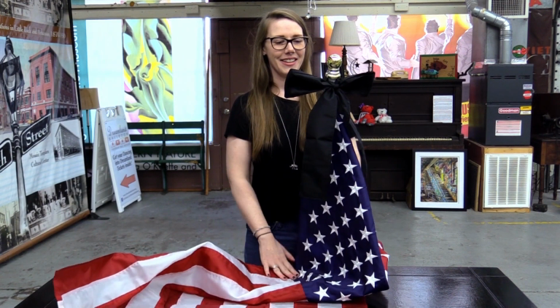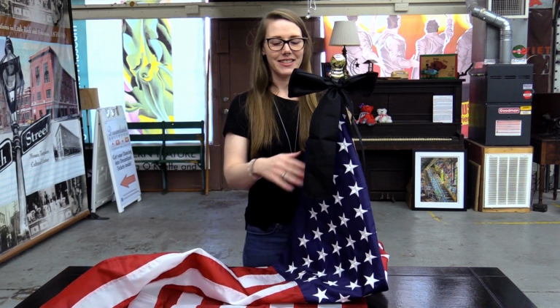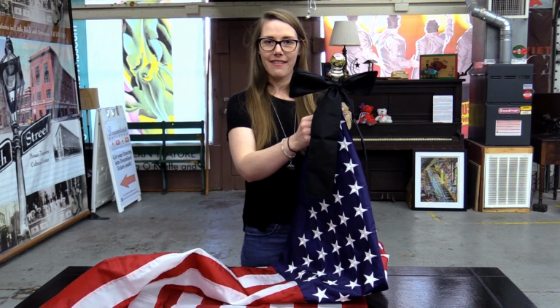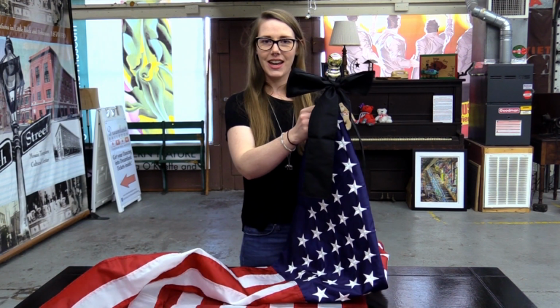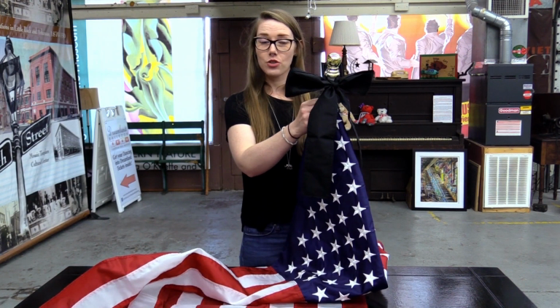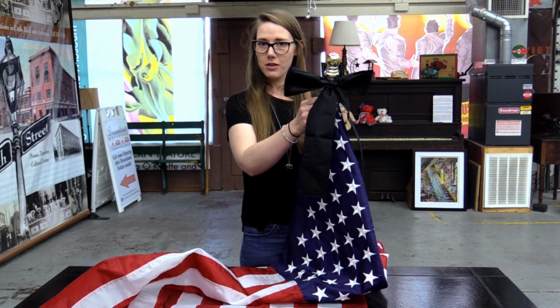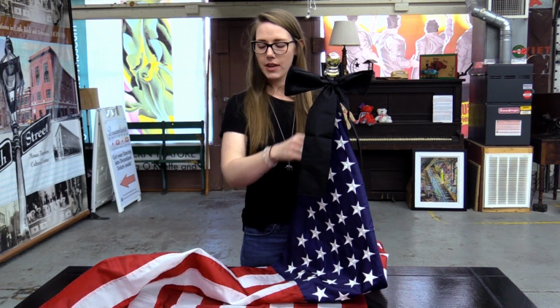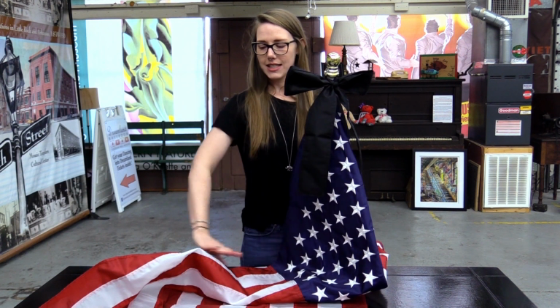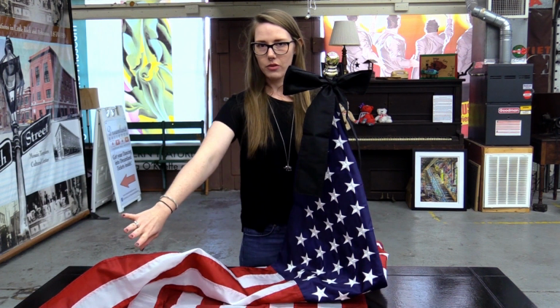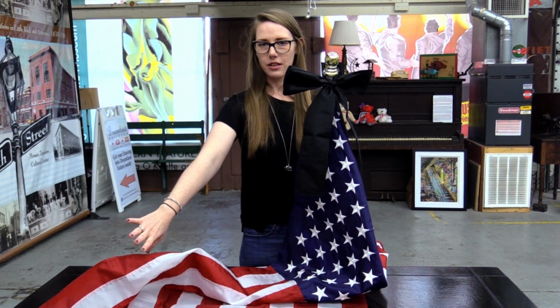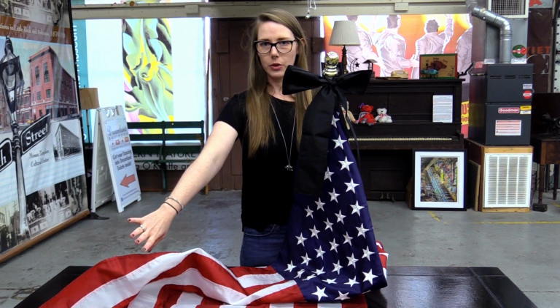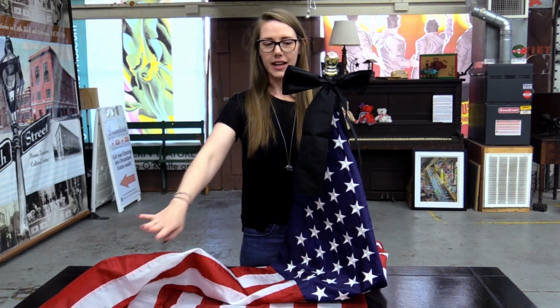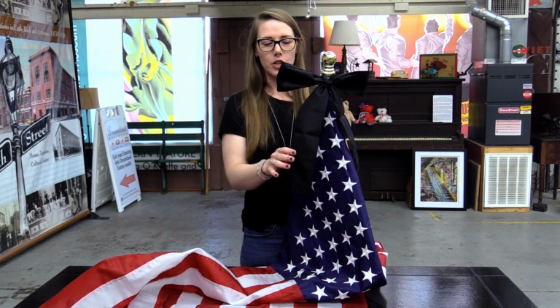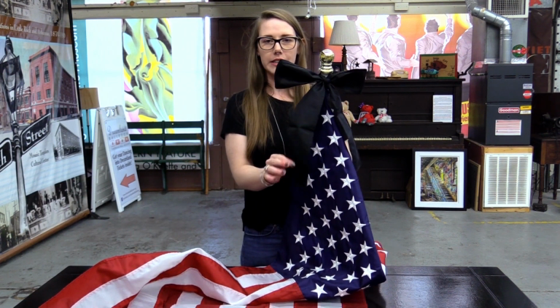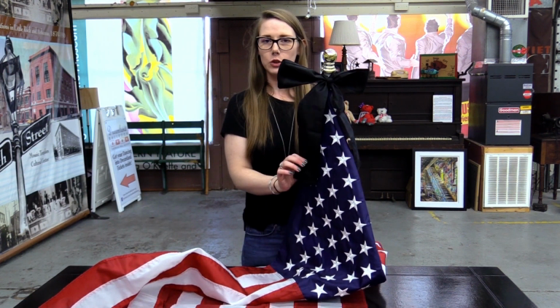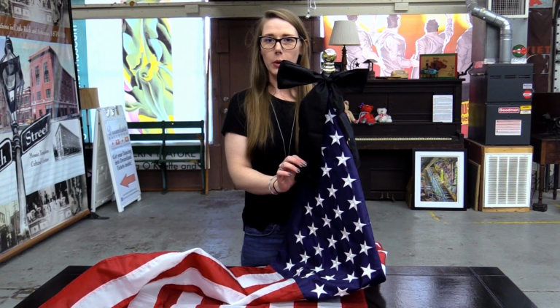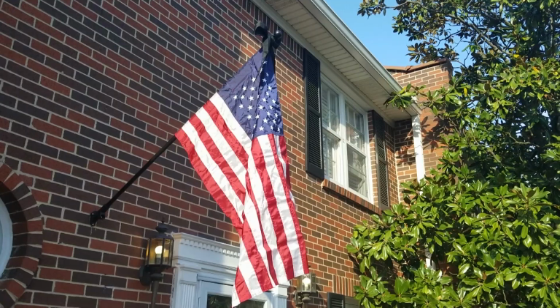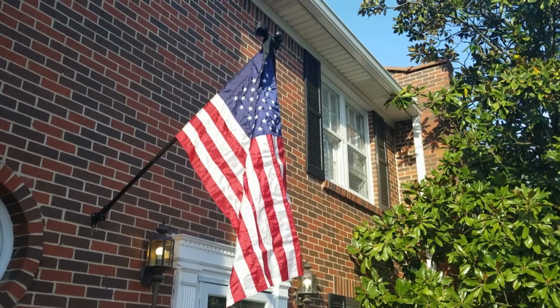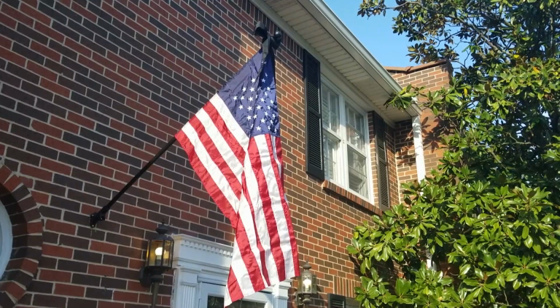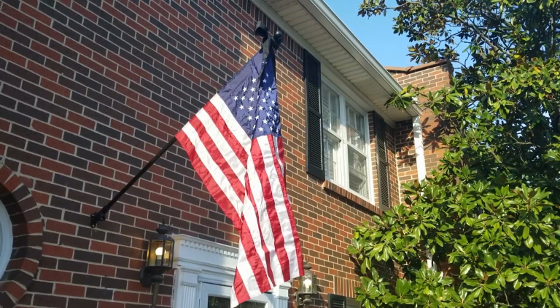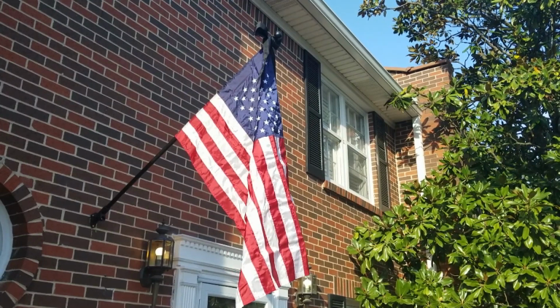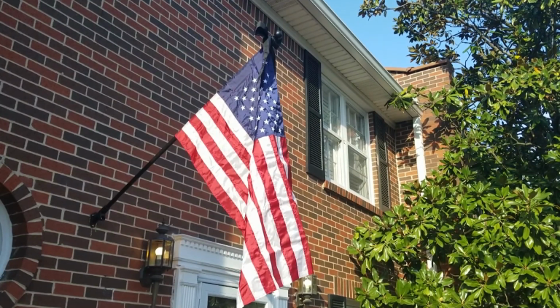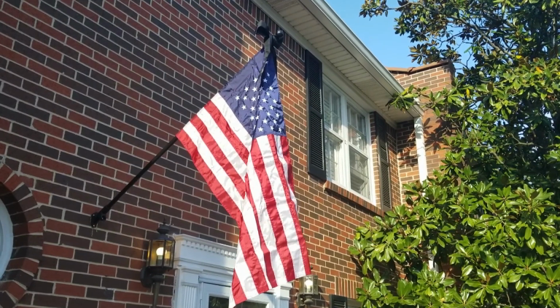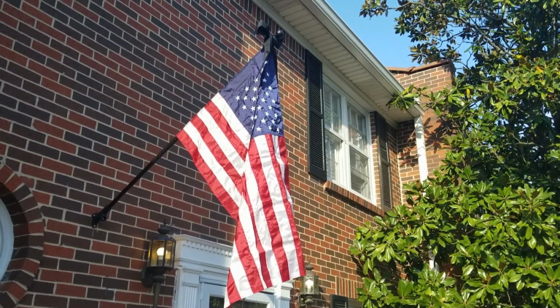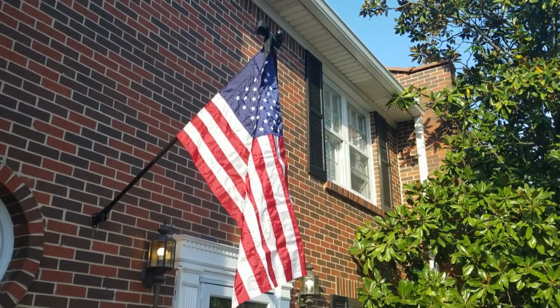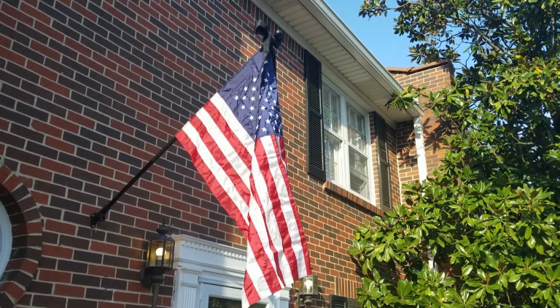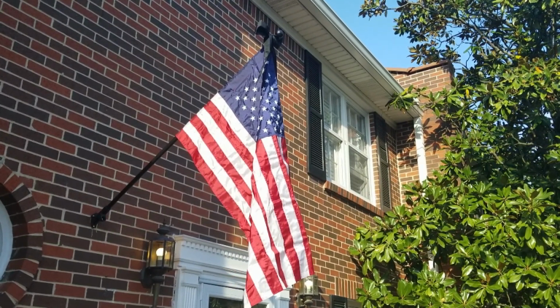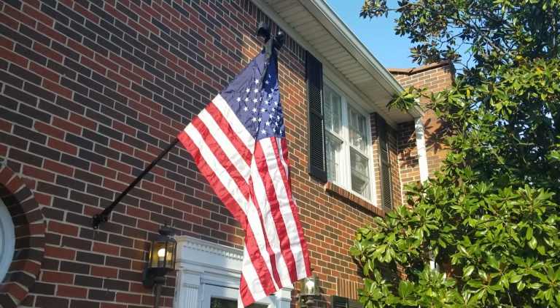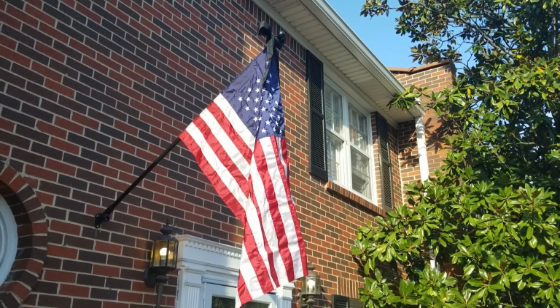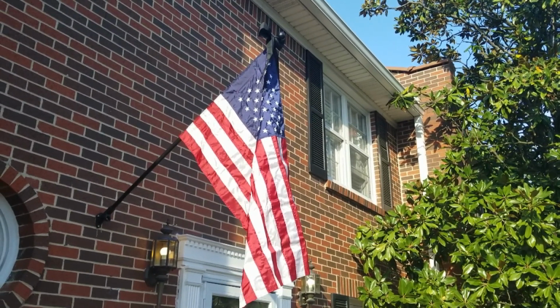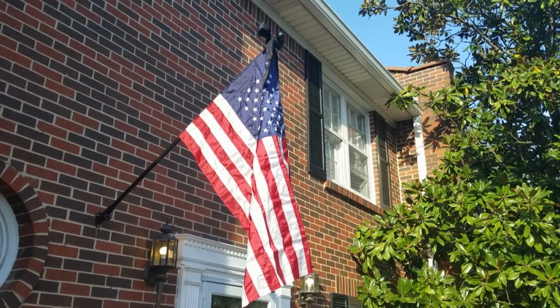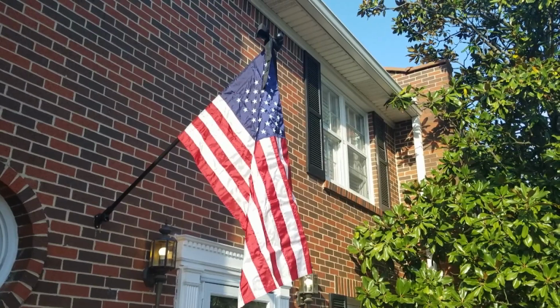Instead of having a streamer hanging down the length of your flag, you have a nice little bow just to top off the pole to signify that you are respectful in the mourning of those who have lost their lives.